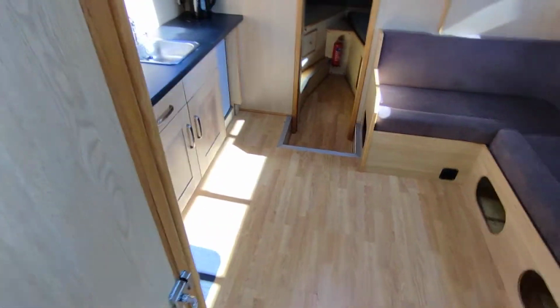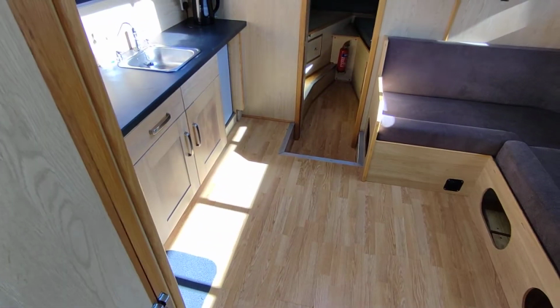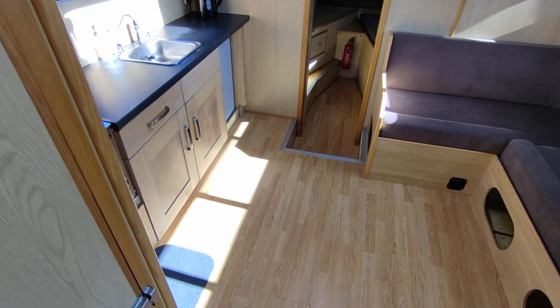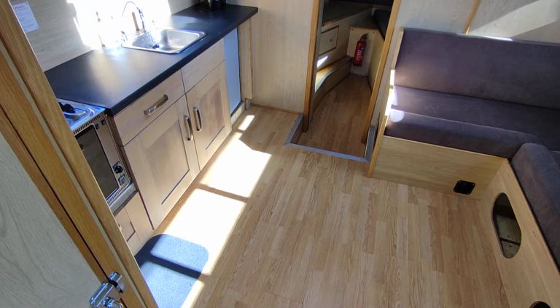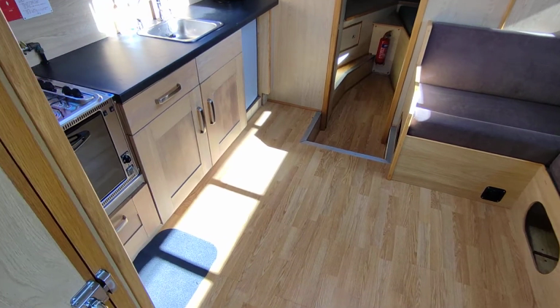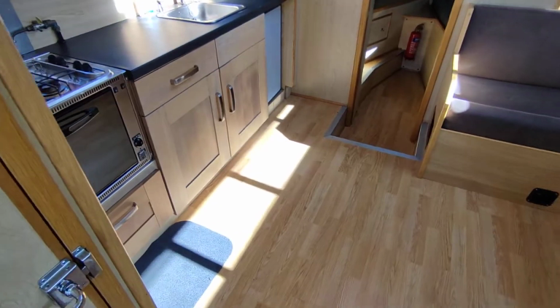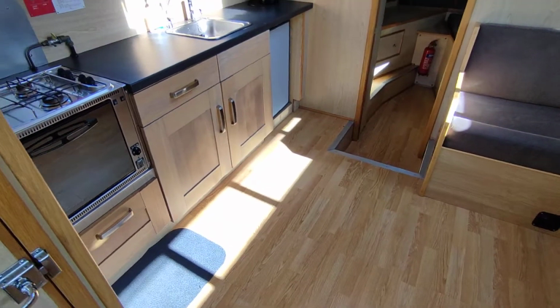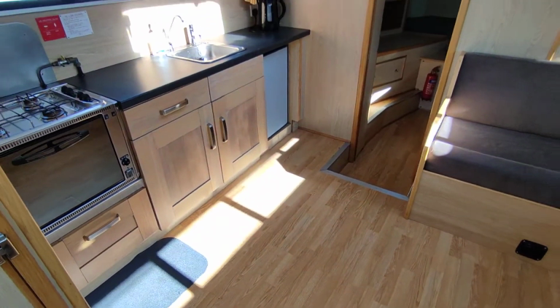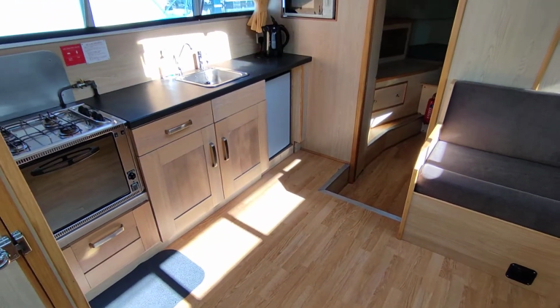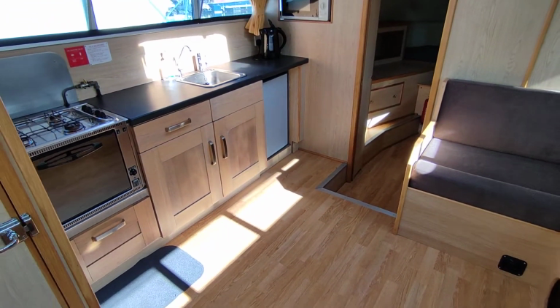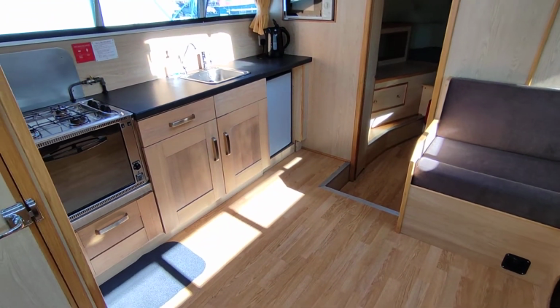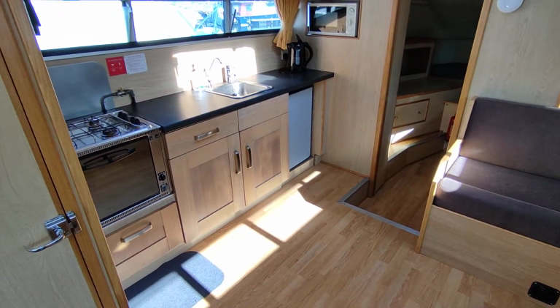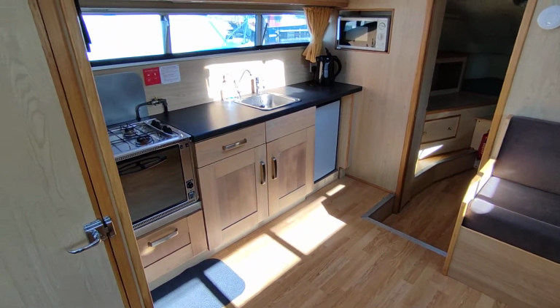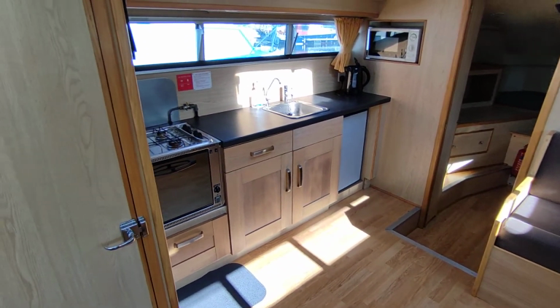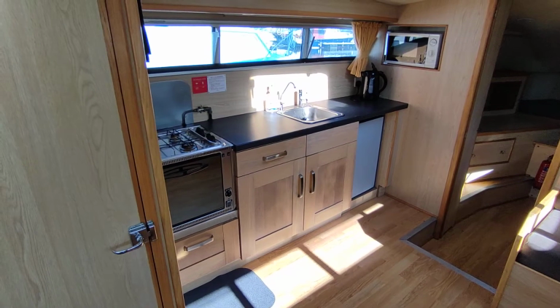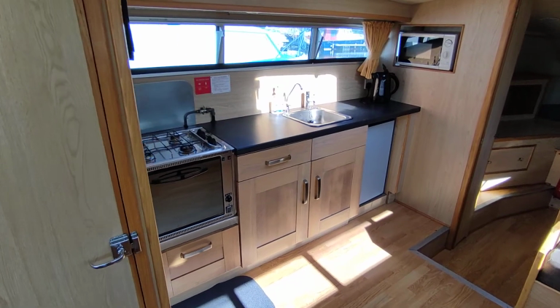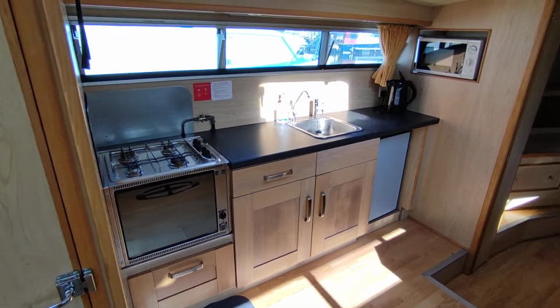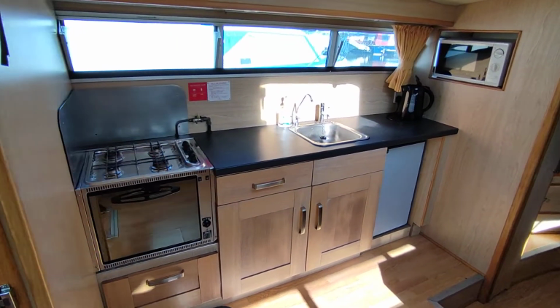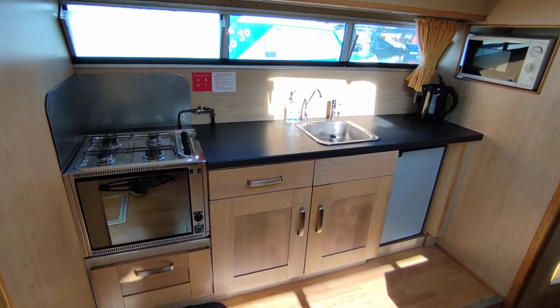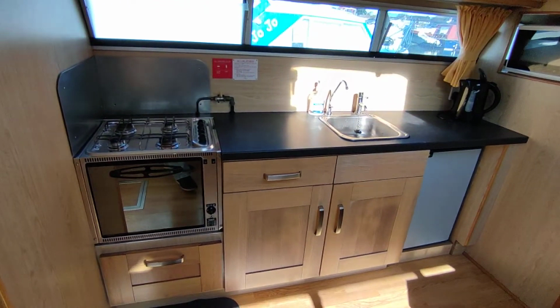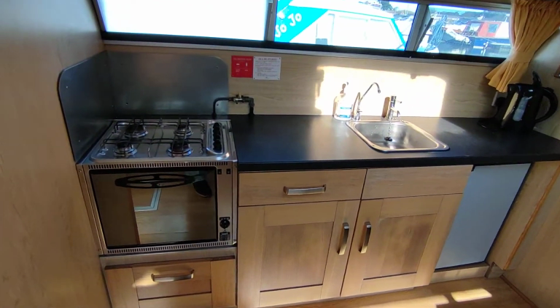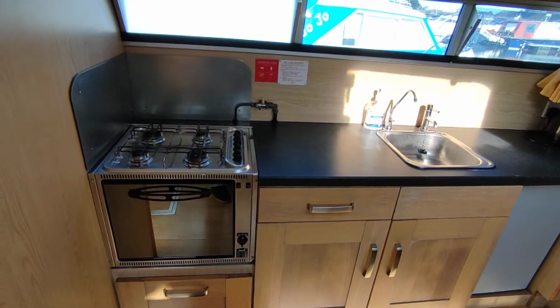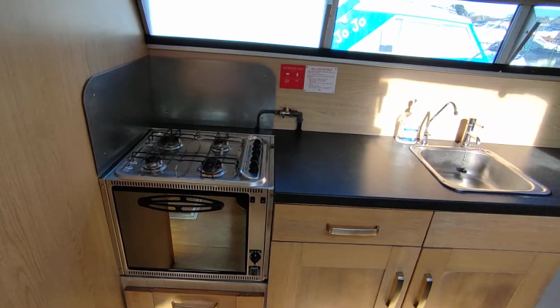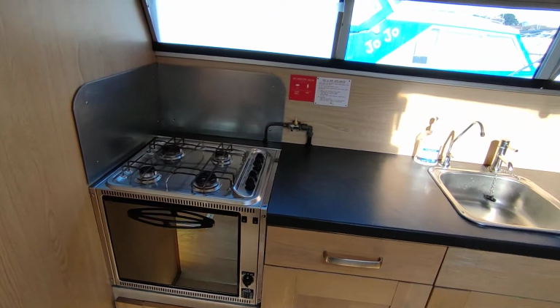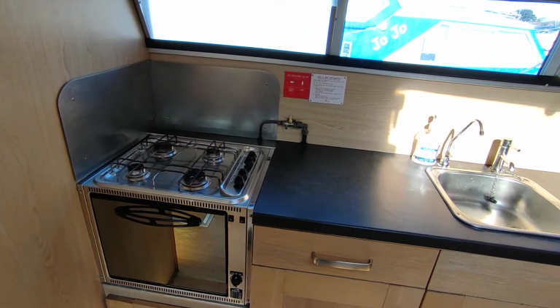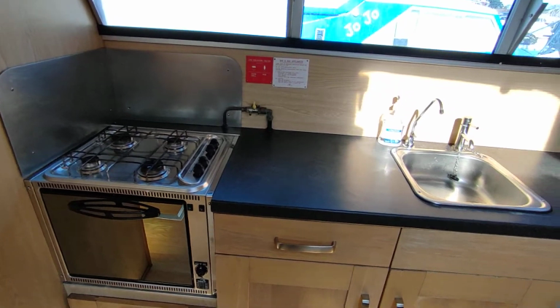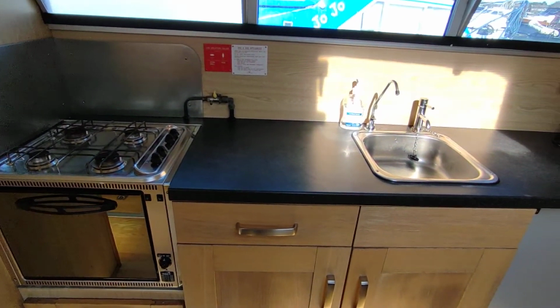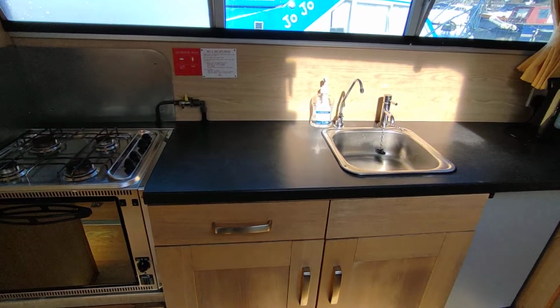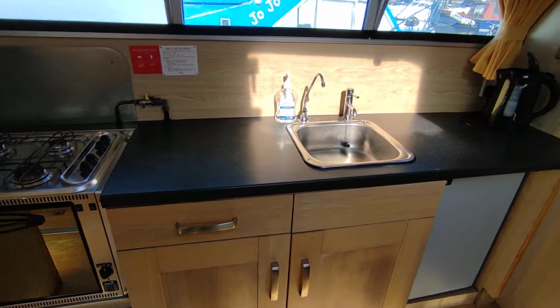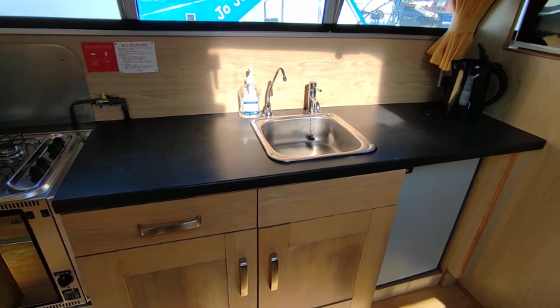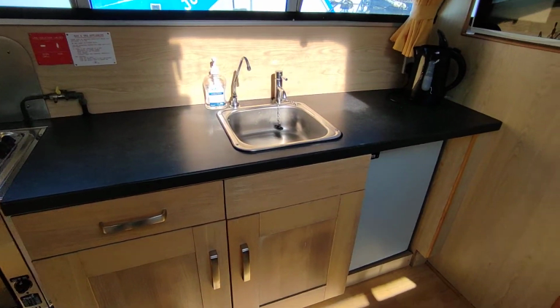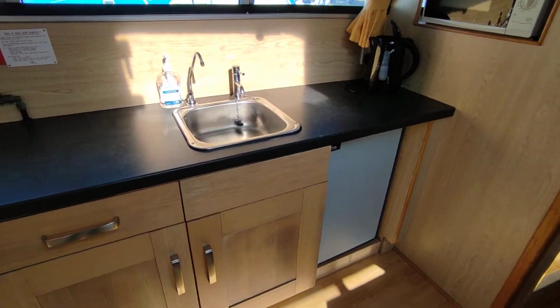Very modern interior, in what looks like a light oak. Galley to port — a Smev oven and hob, and an Isotherm fridge.